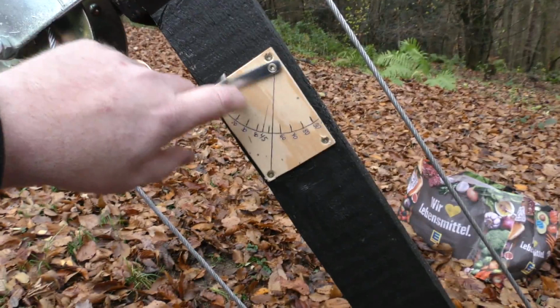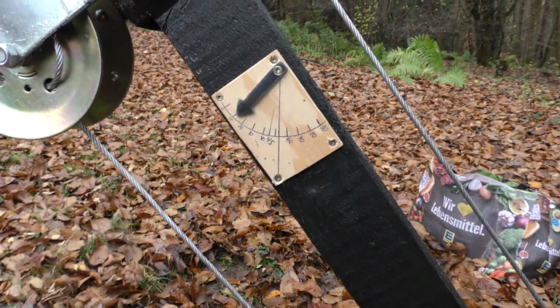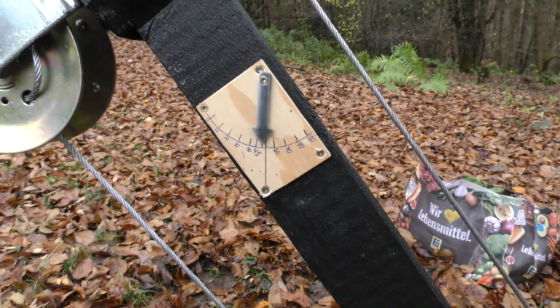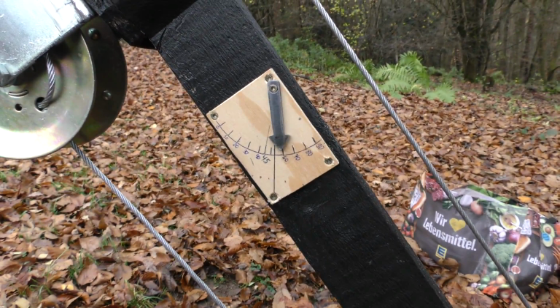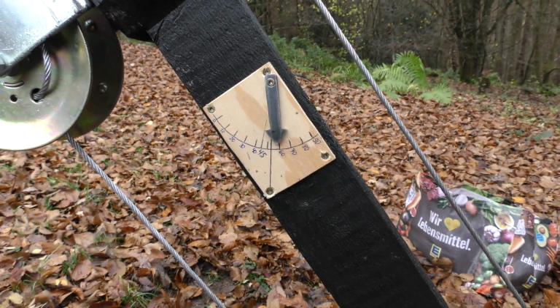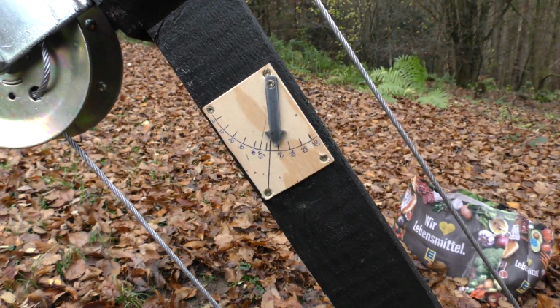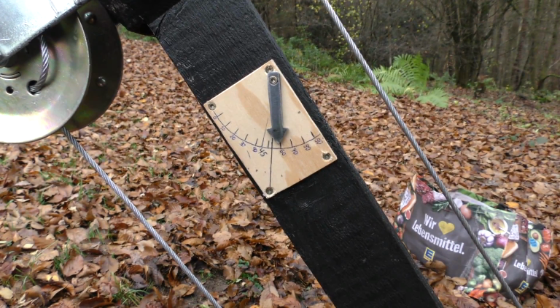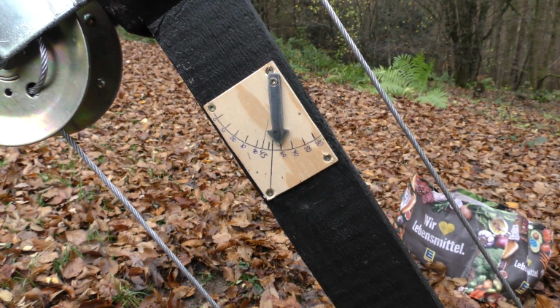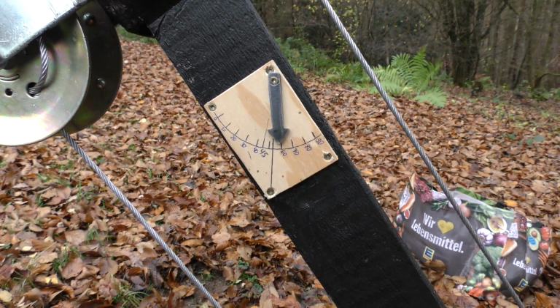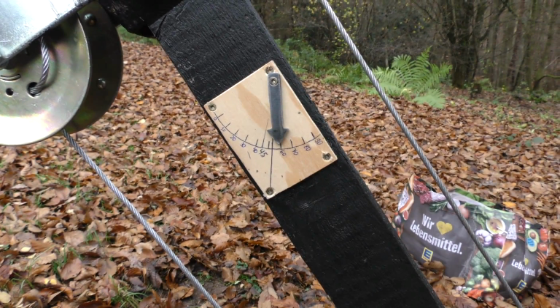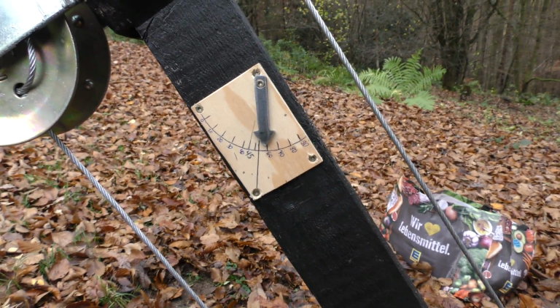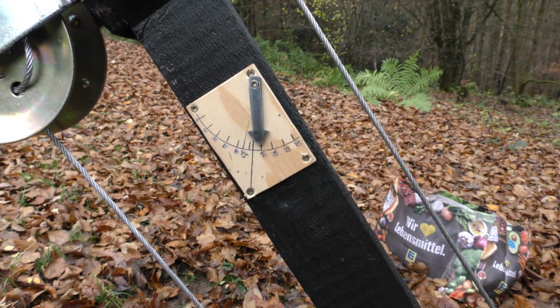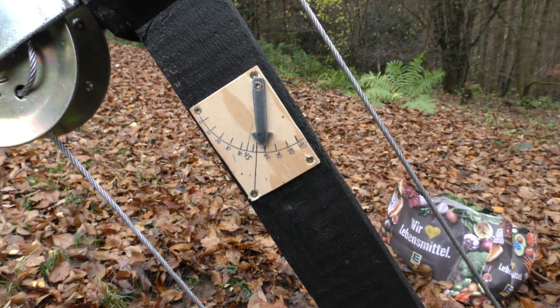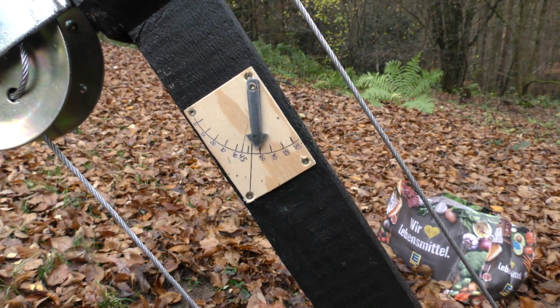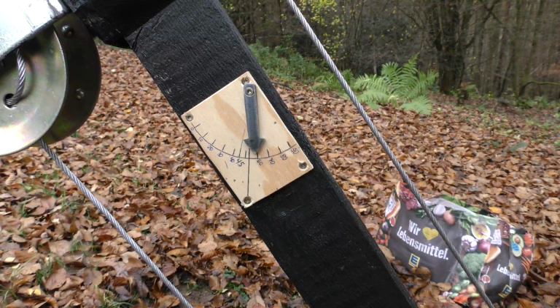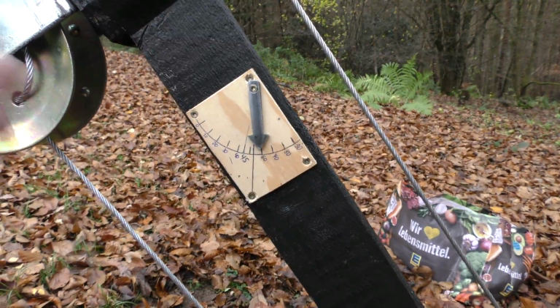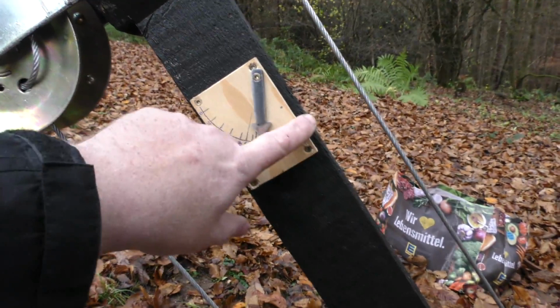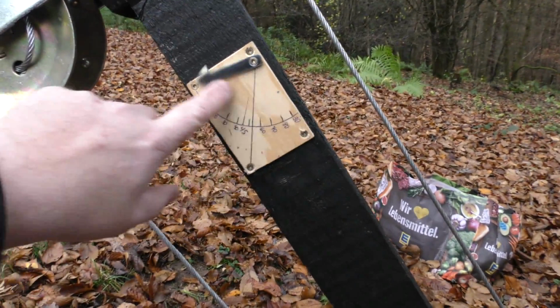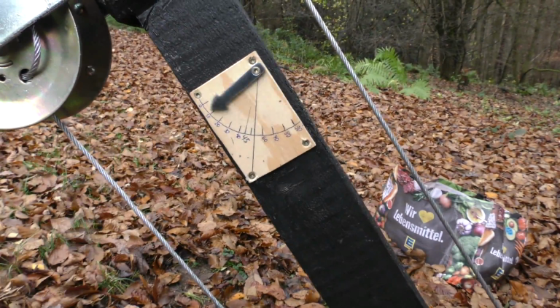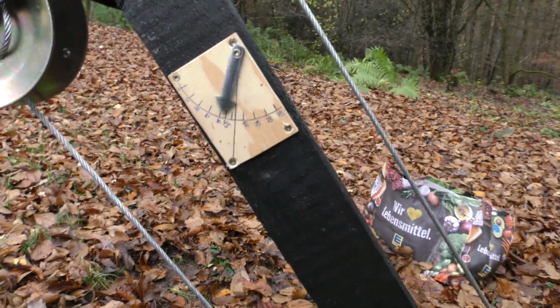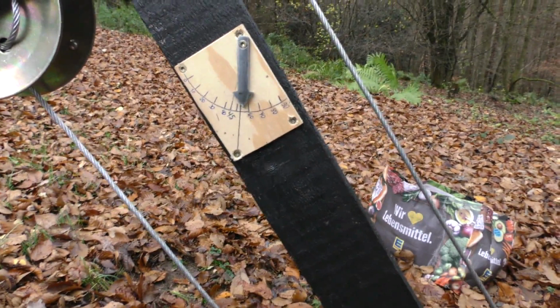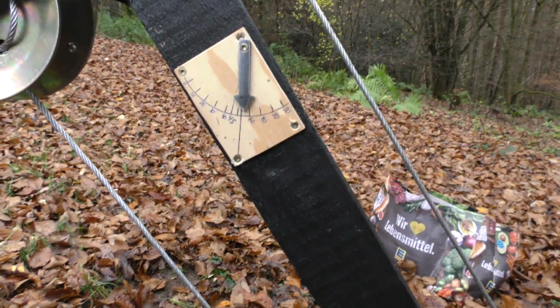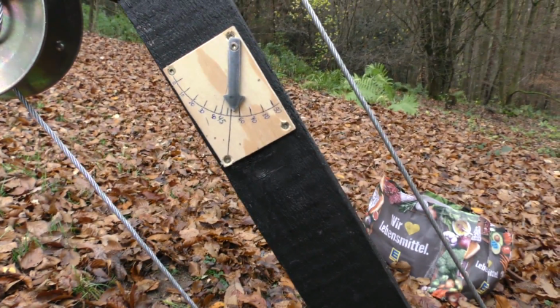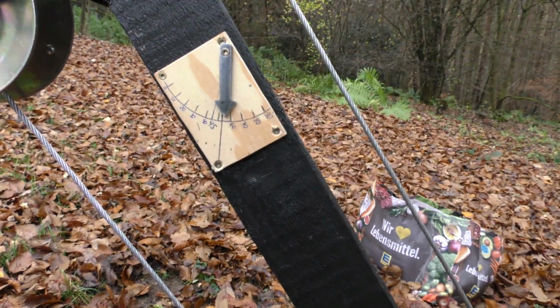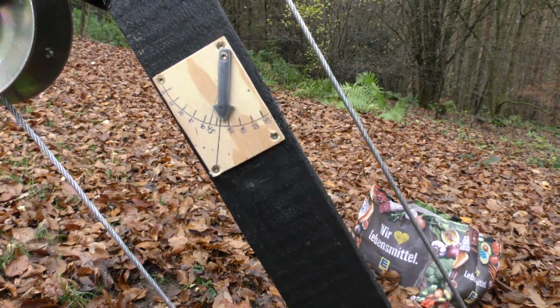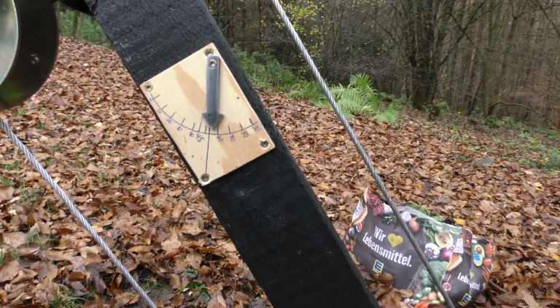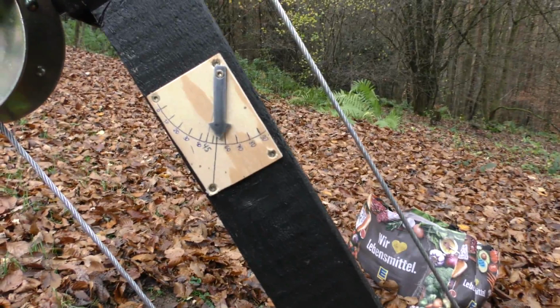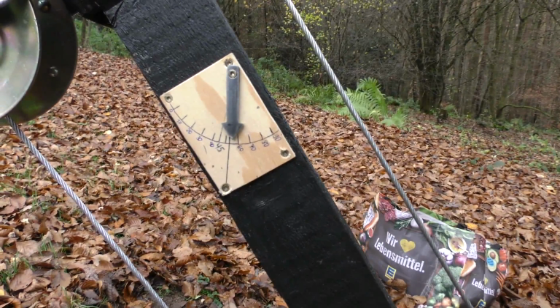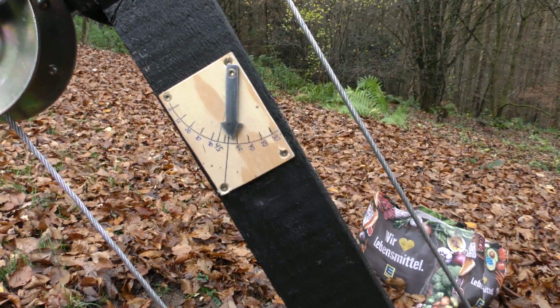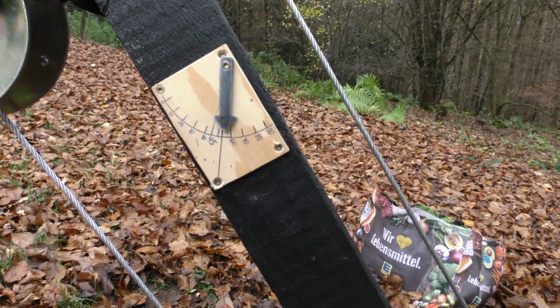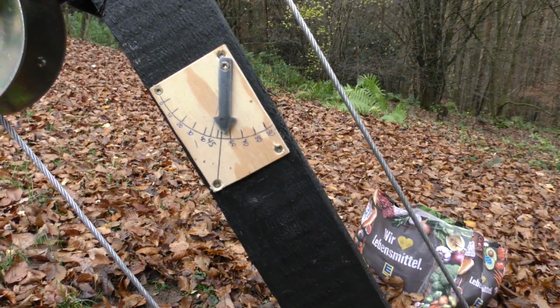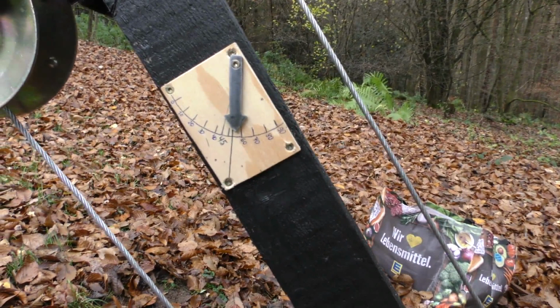I also made a little inclinometer because it was said that the original had one too. I didn't know how it looked, so I made my own design. As you see, this is now clocked at about 55 degrees, which is too steep for a fast throw.